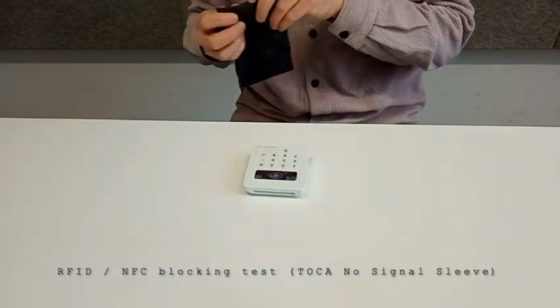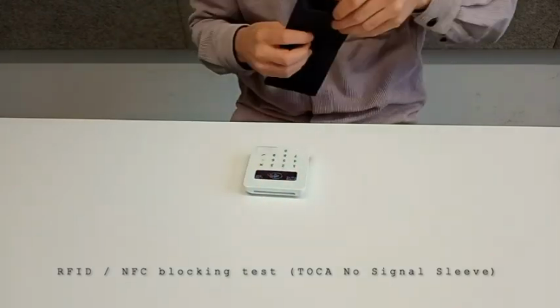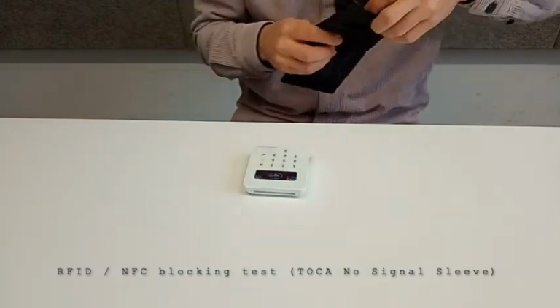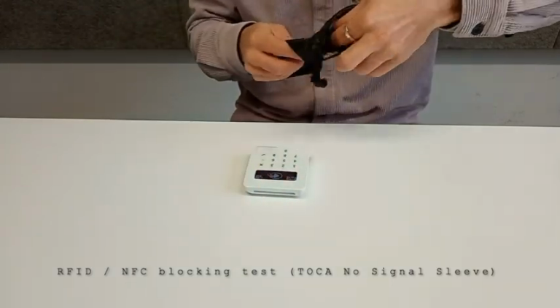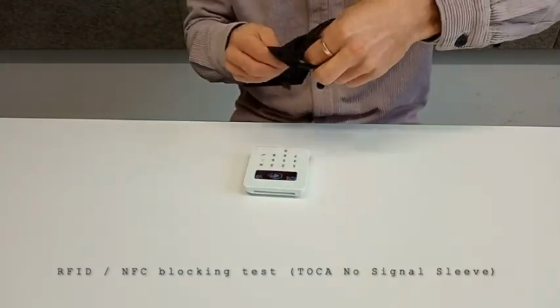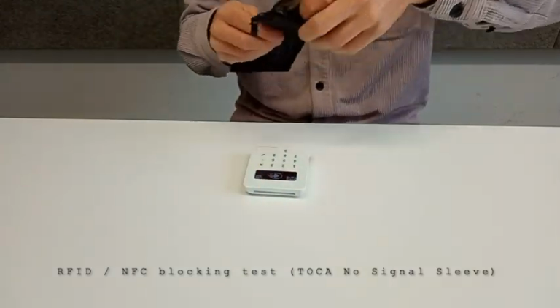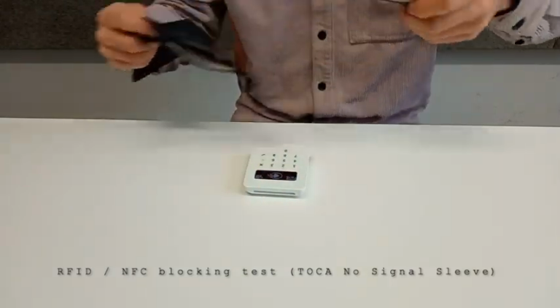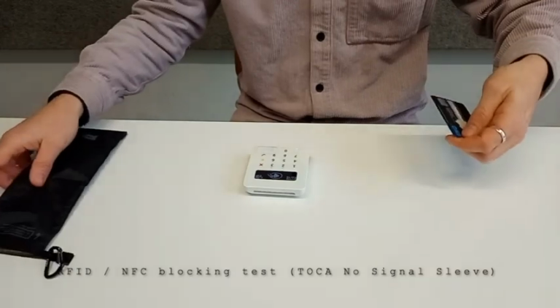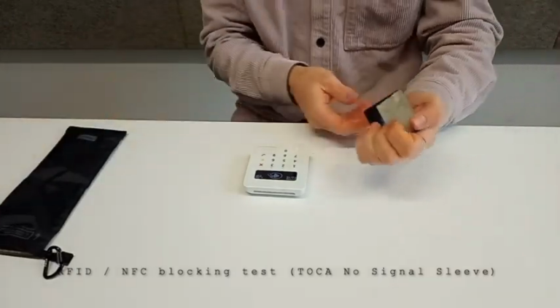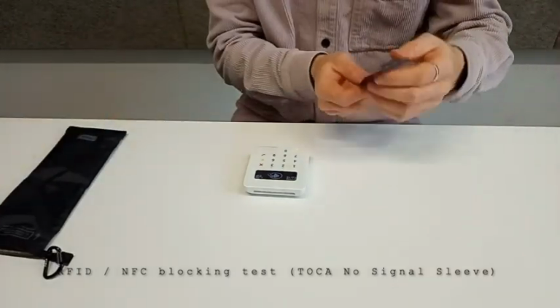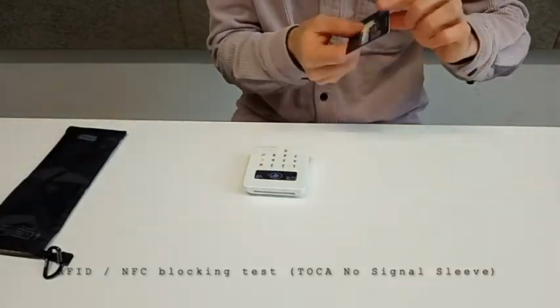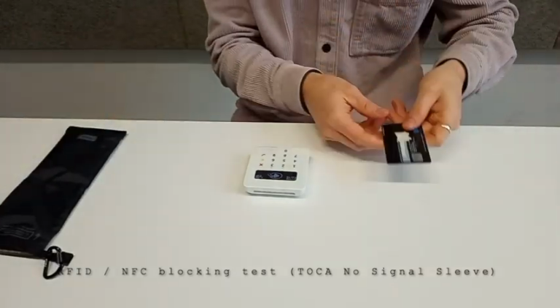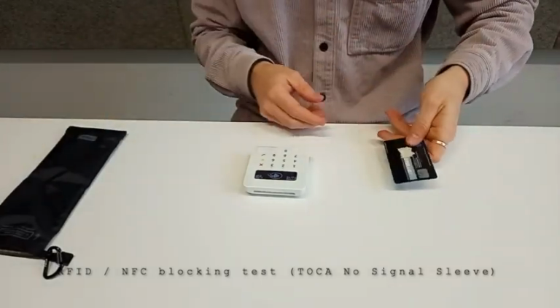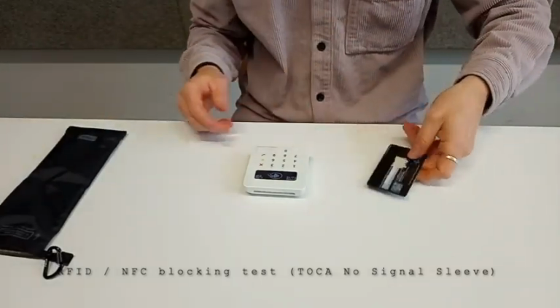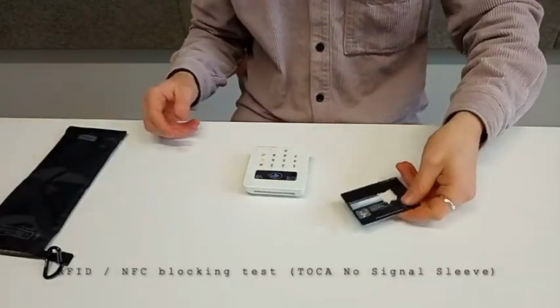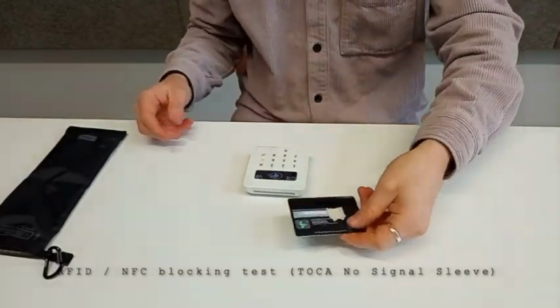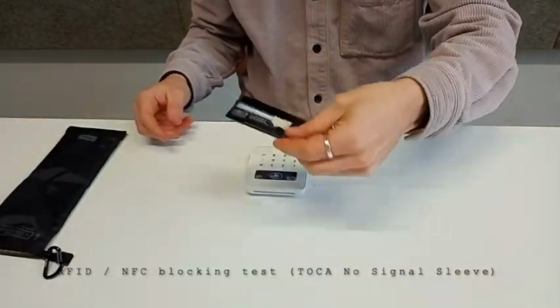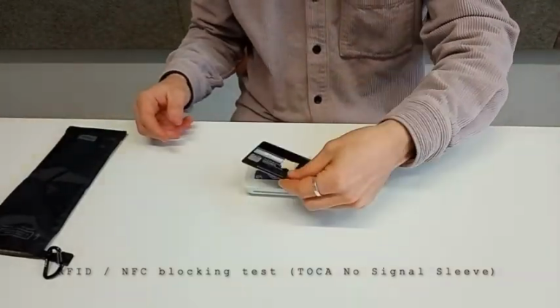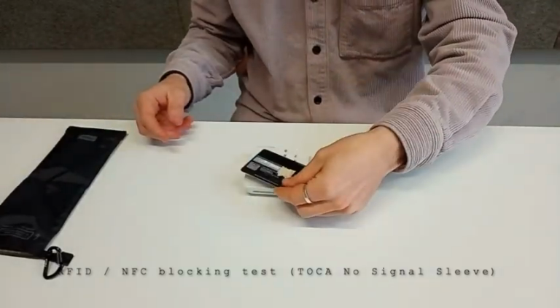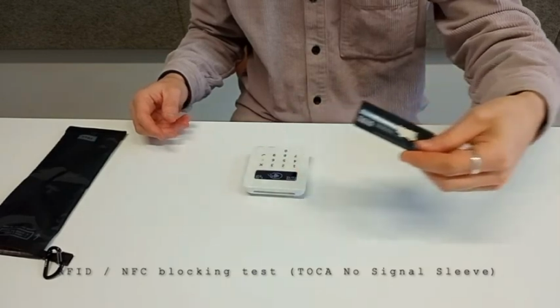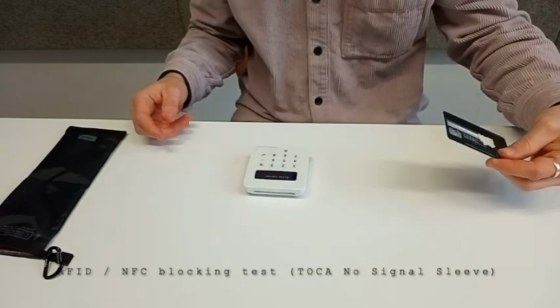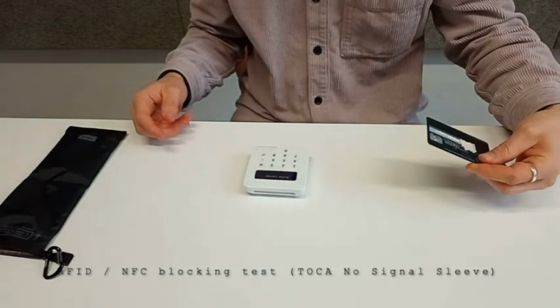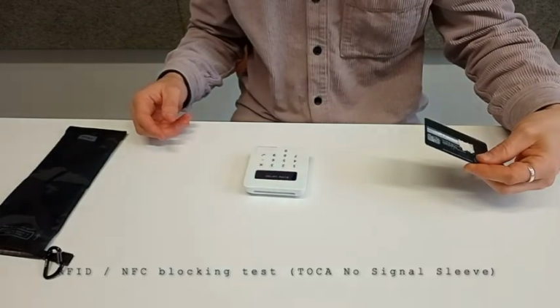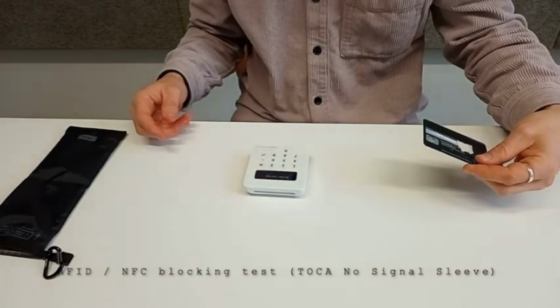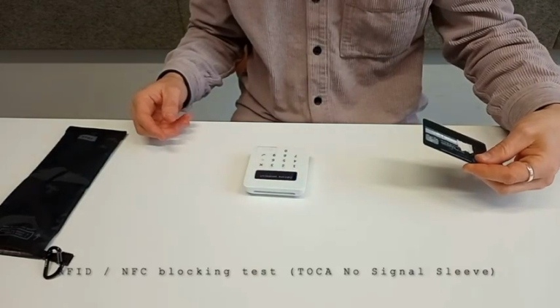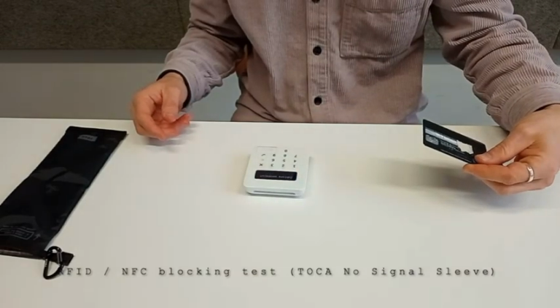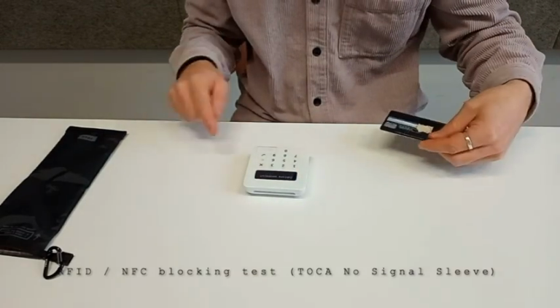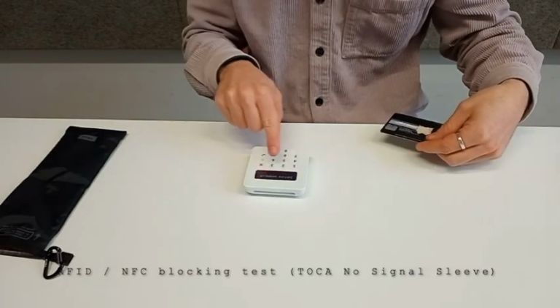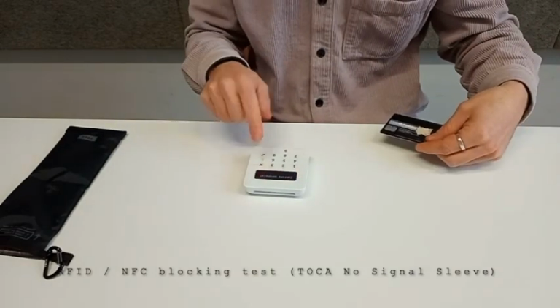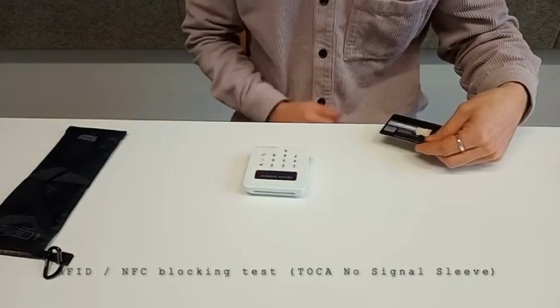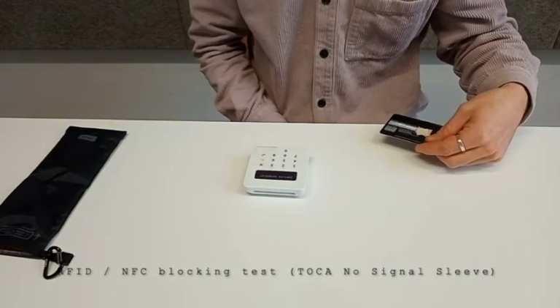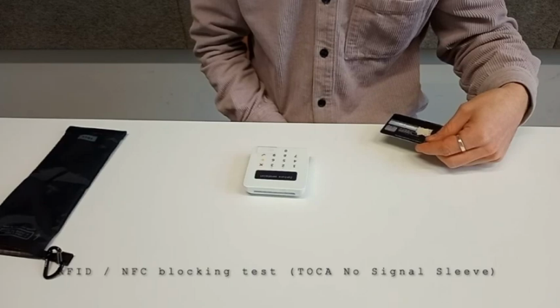Now we take out the card from the container. As you can see, here is the card, and I tried without it. As you can see, the payment went through.